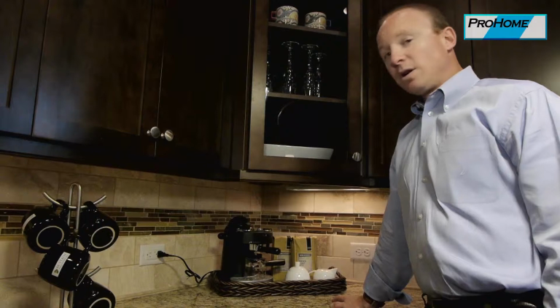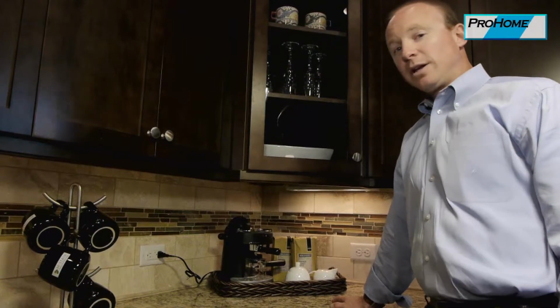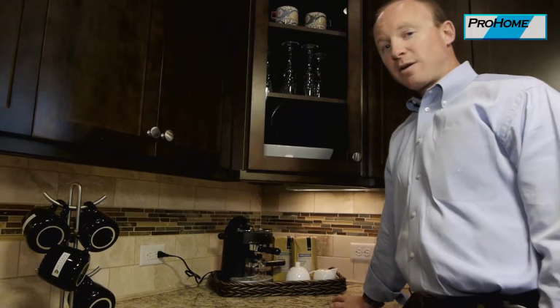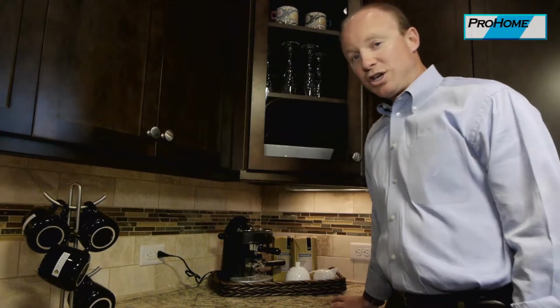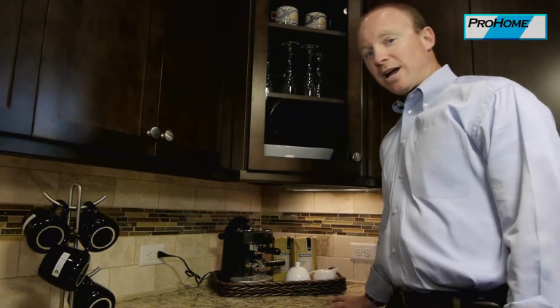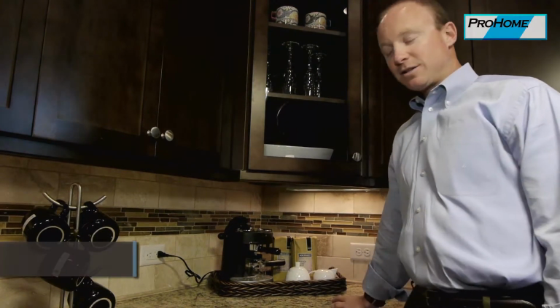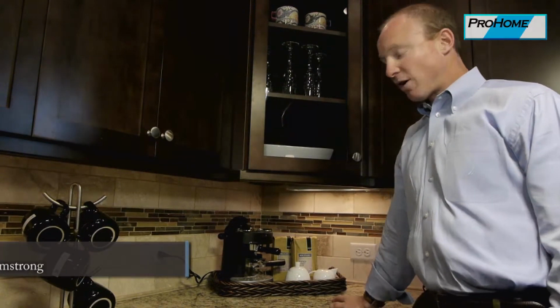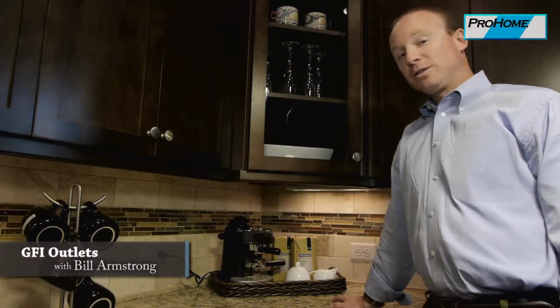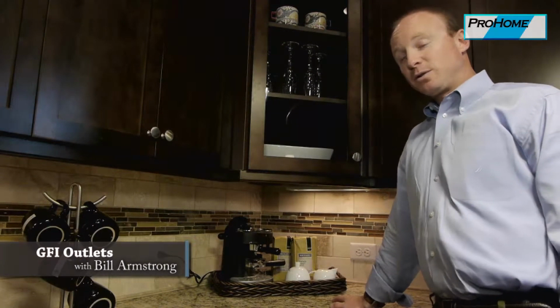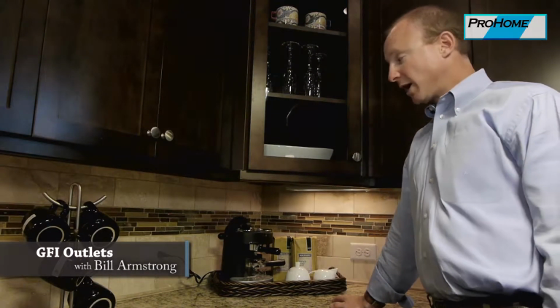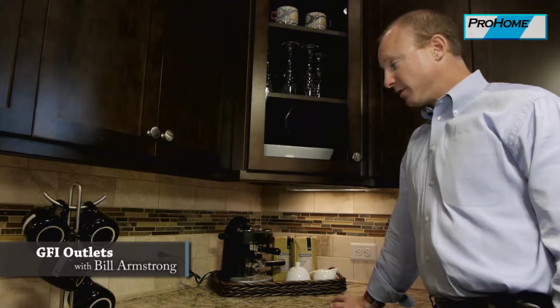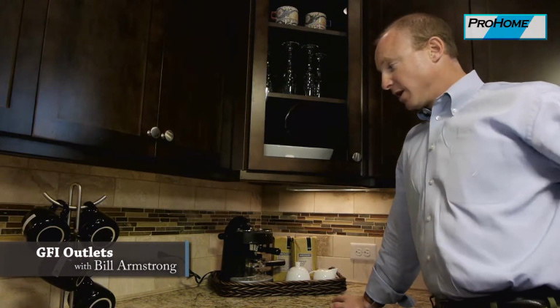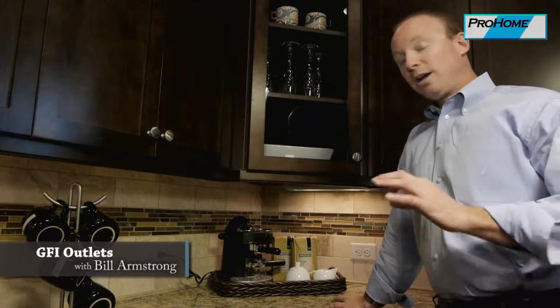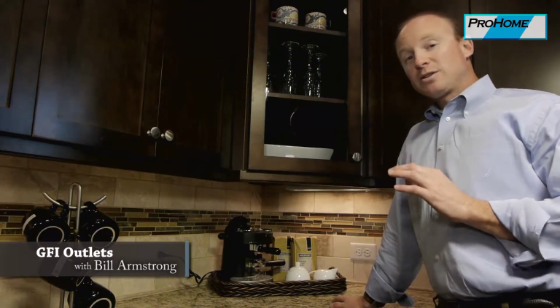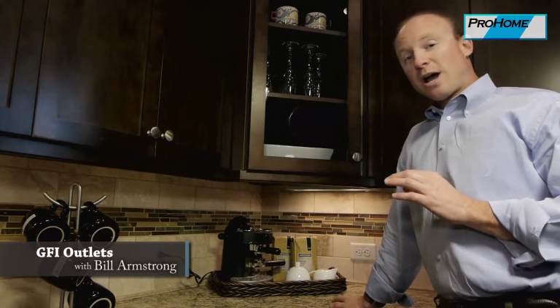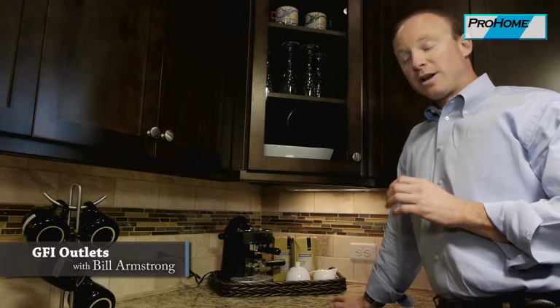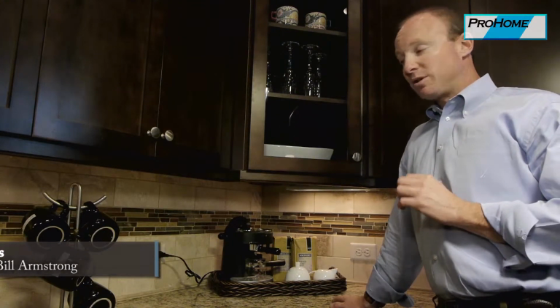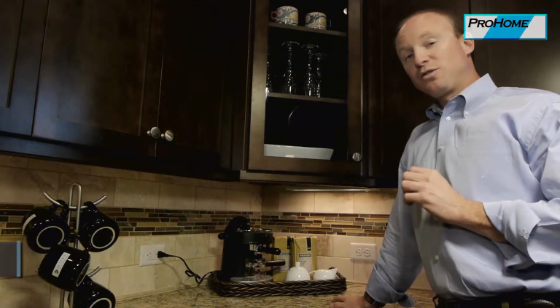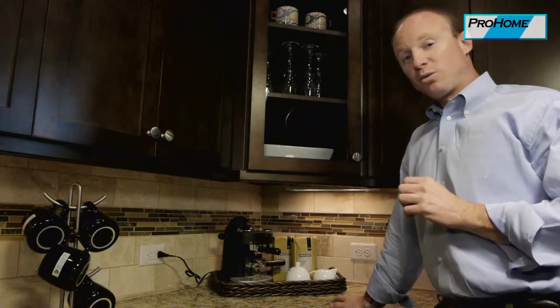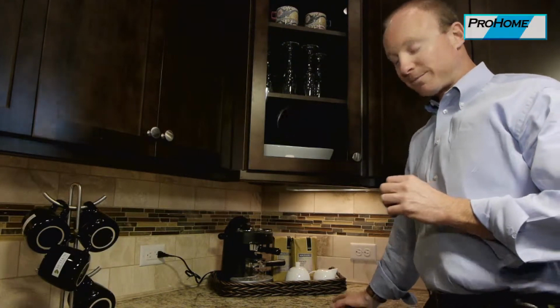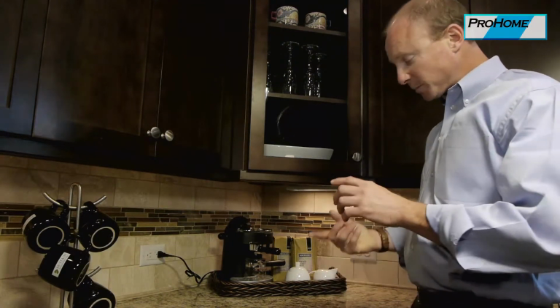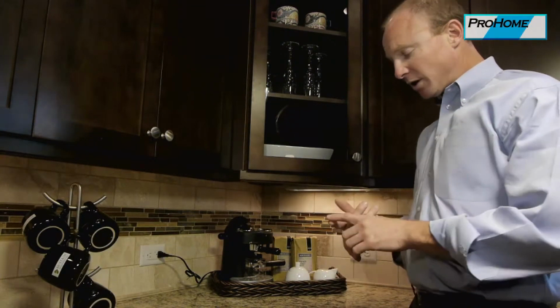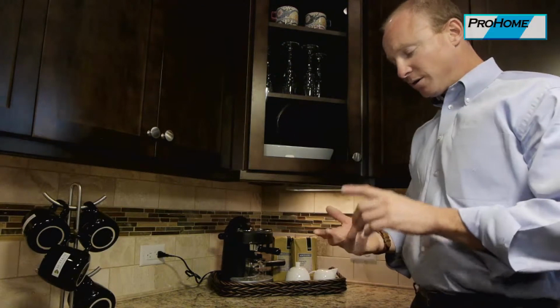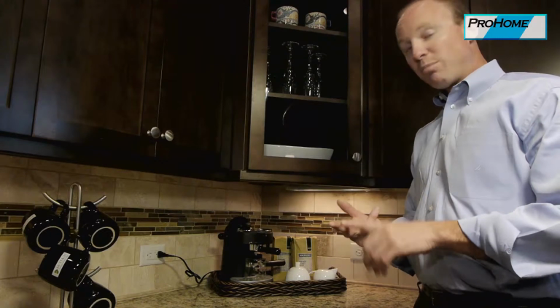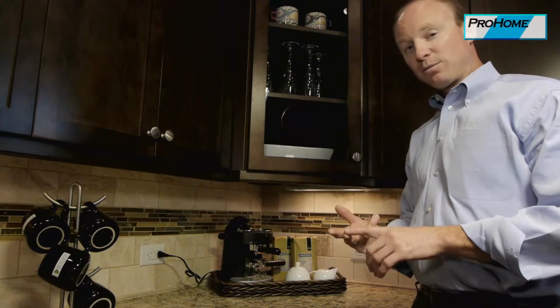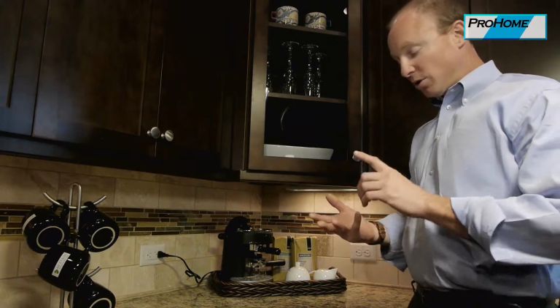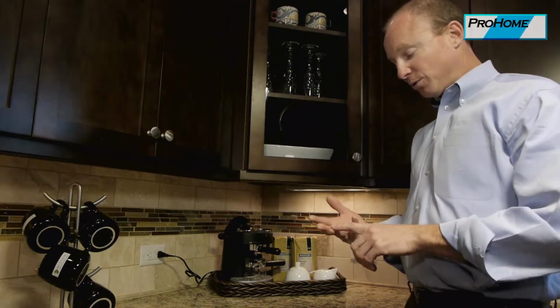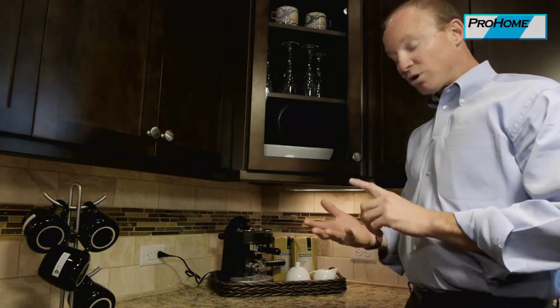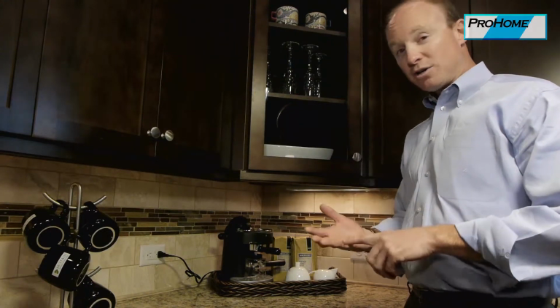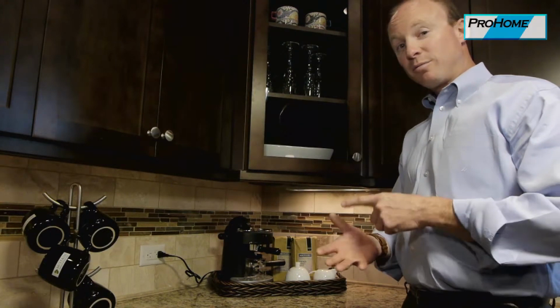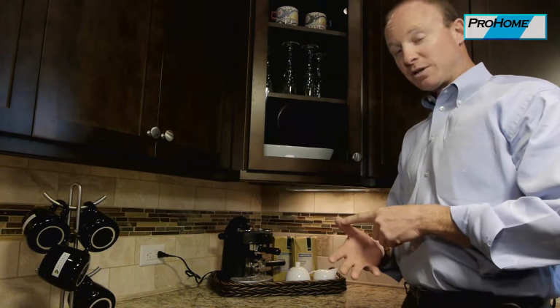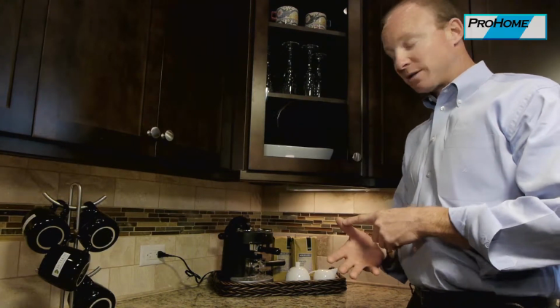Now I'd like to talk about GFI outlets — ground fault interrupters. We're gonna have these any place we have an outlet that has a potential to be near water: kitchen, bathroom, laundry room, garage, potentially the basement.